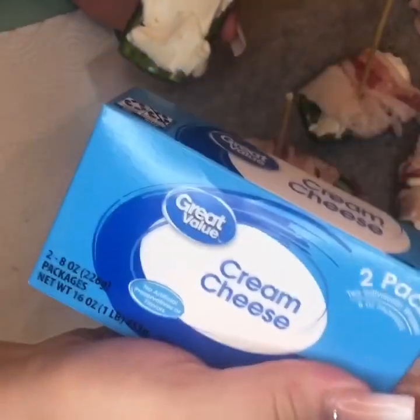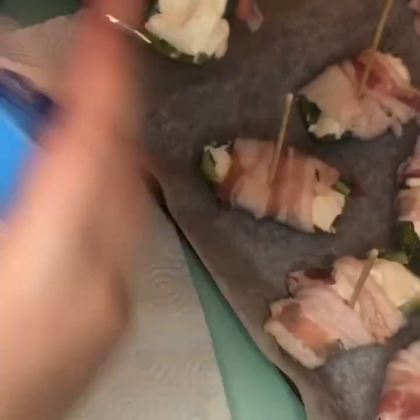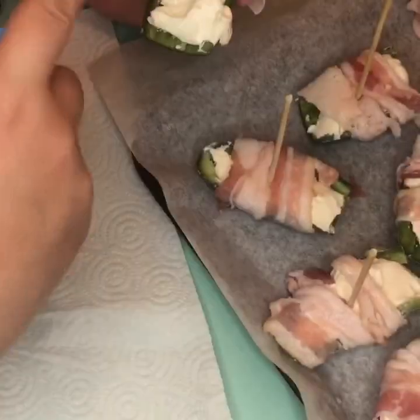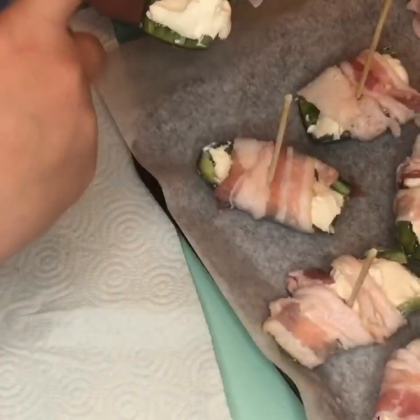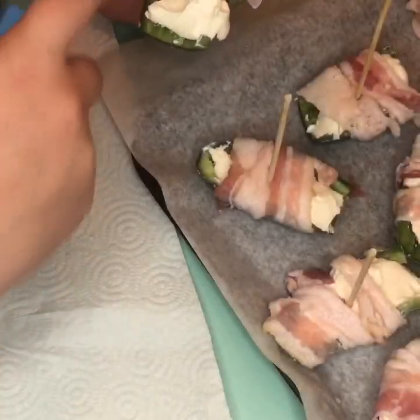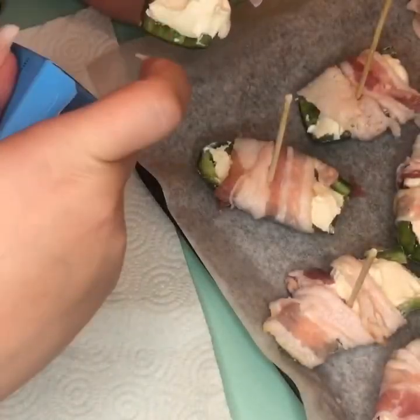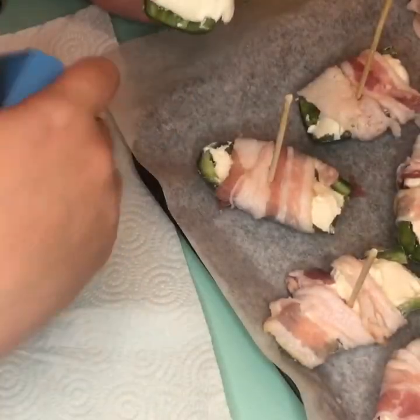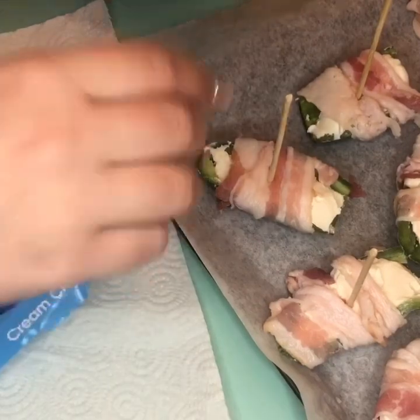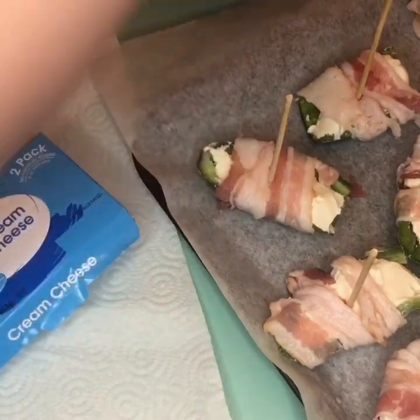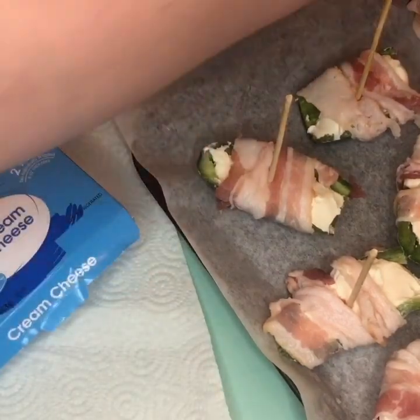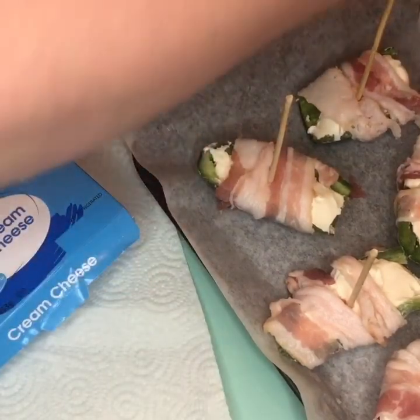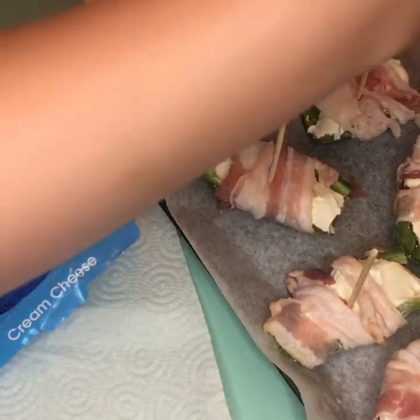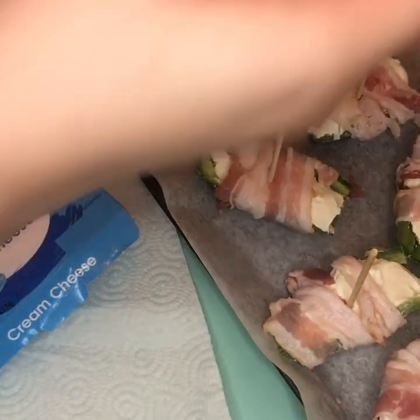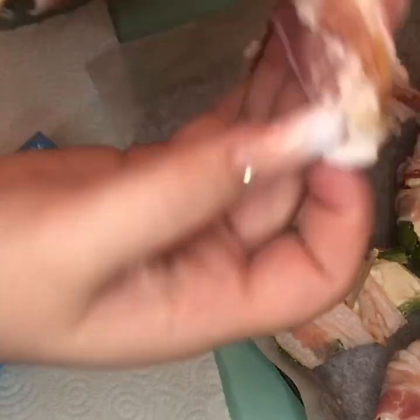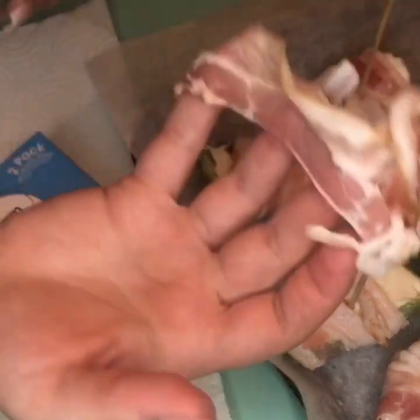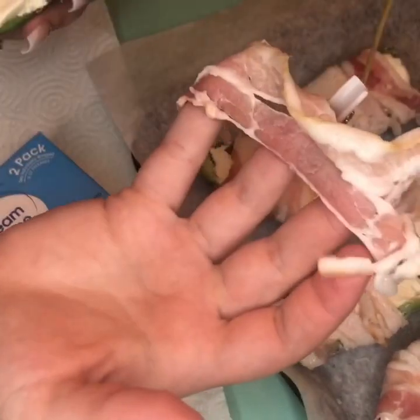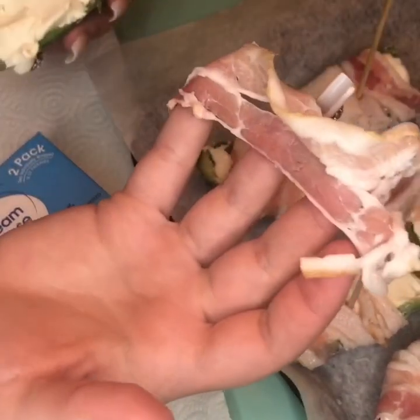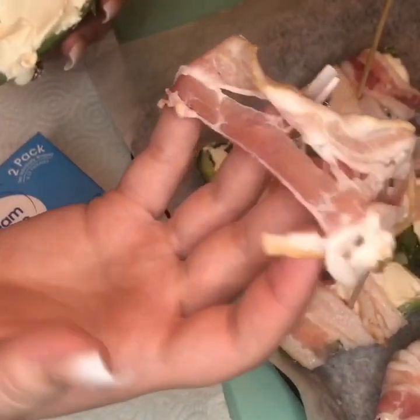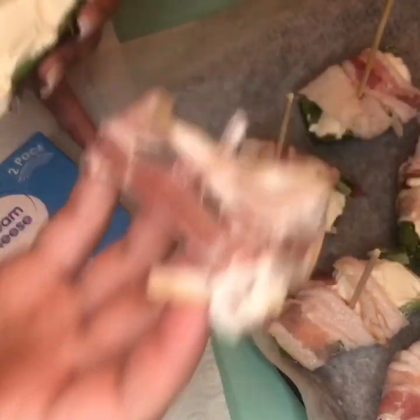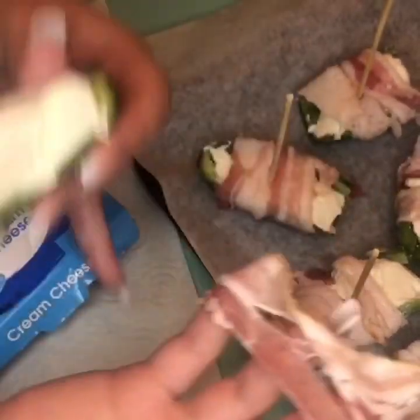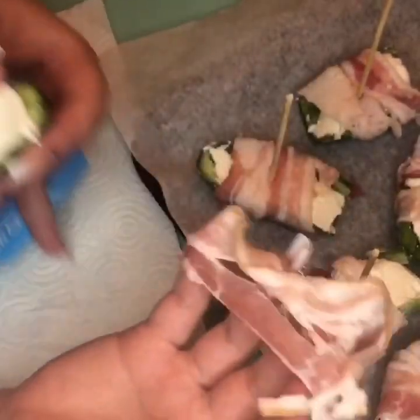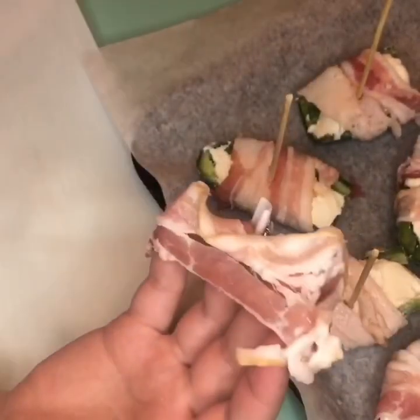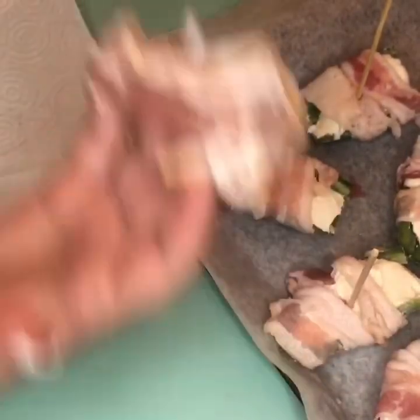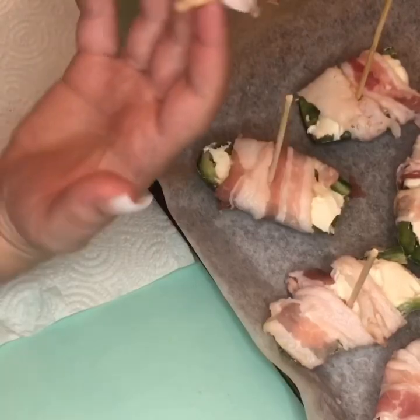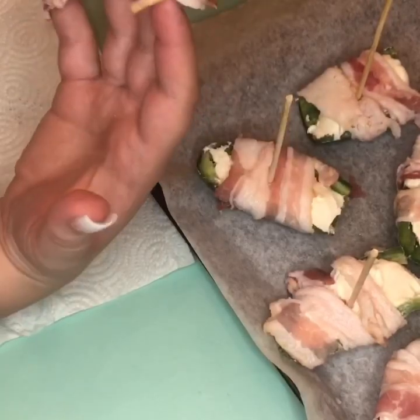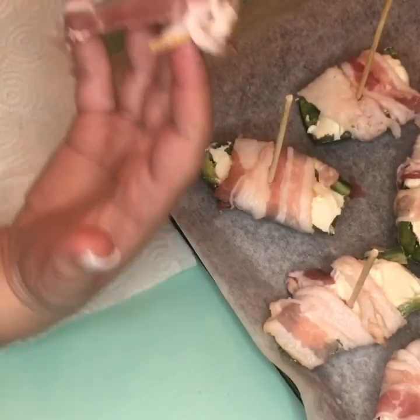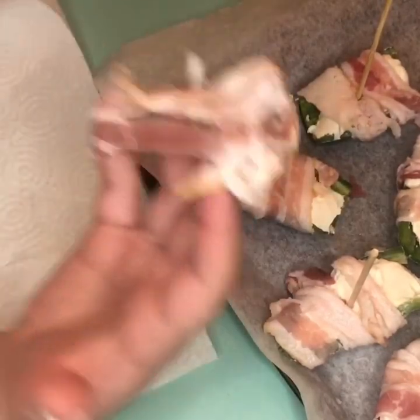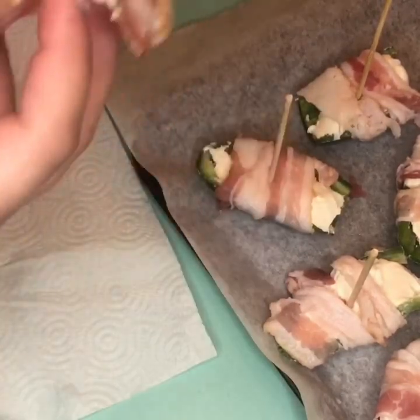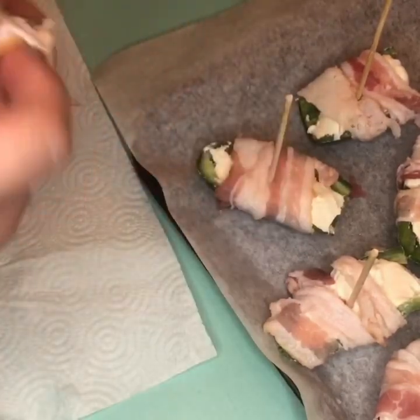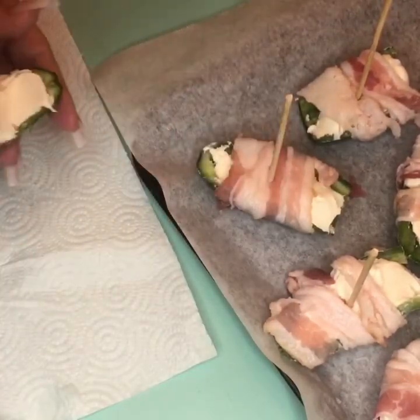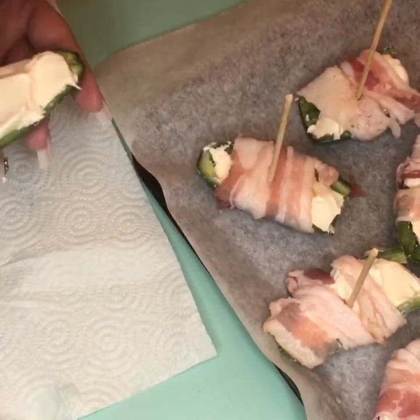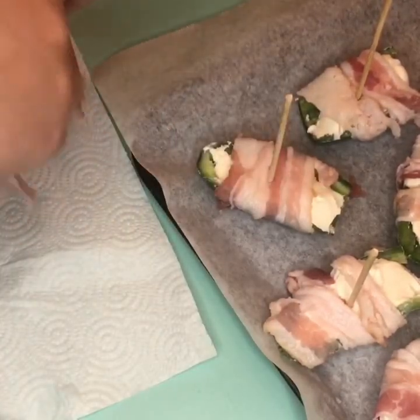You get a spoon and fill the cream cheese in there. Then we got the strips of bacon — cut them in half — and you're going to wrap it around.